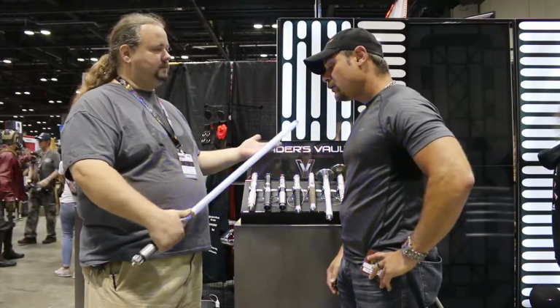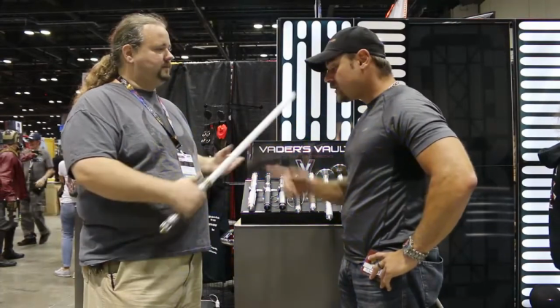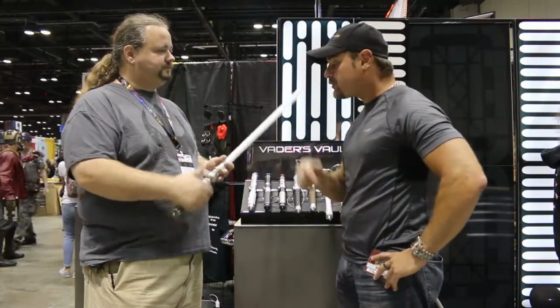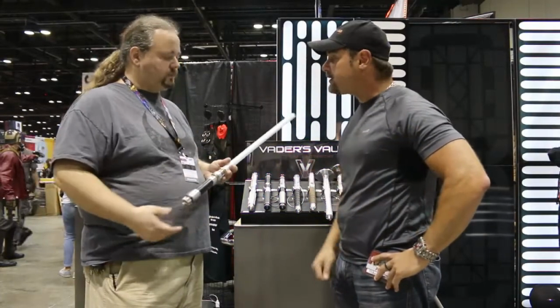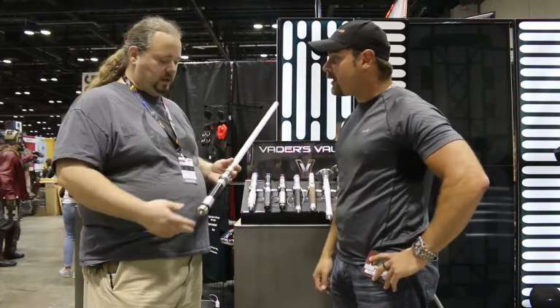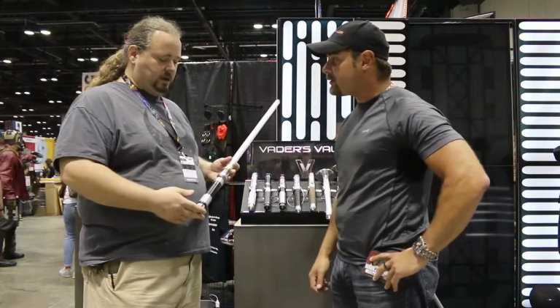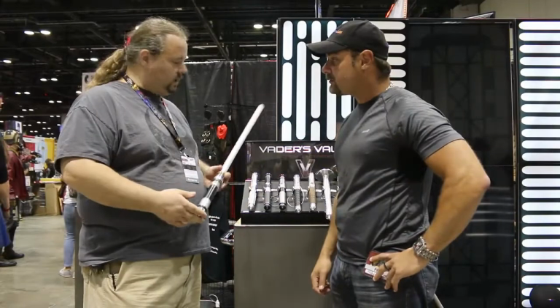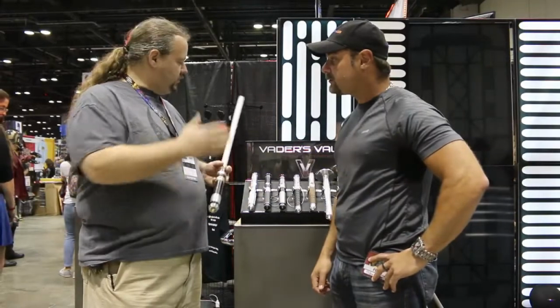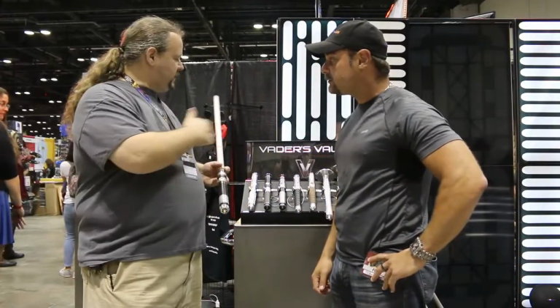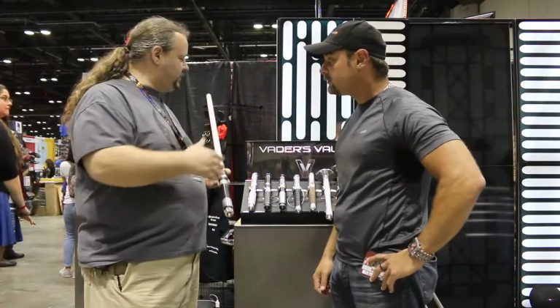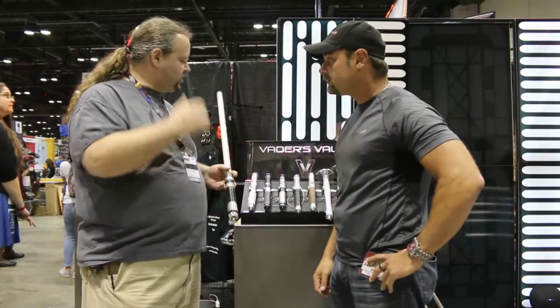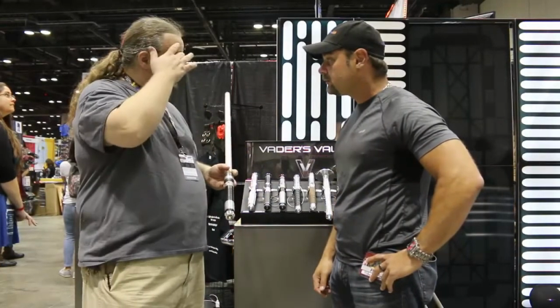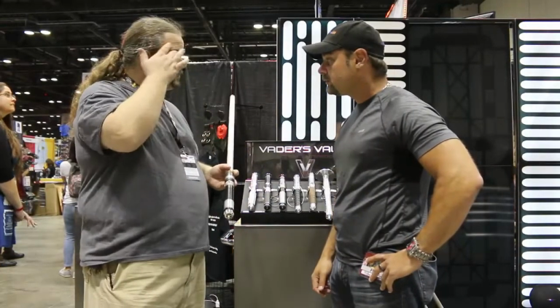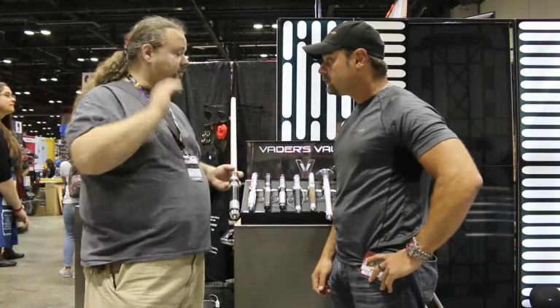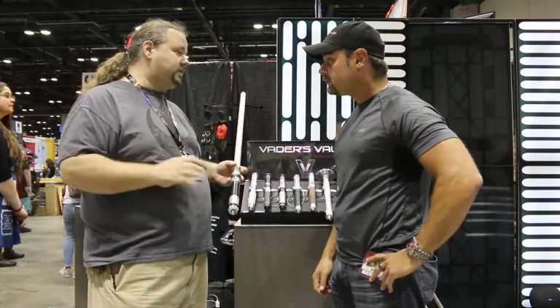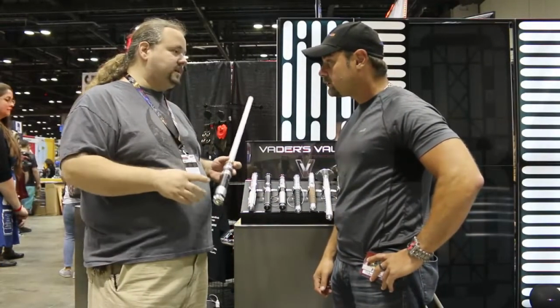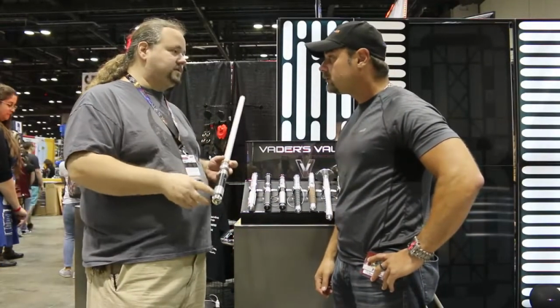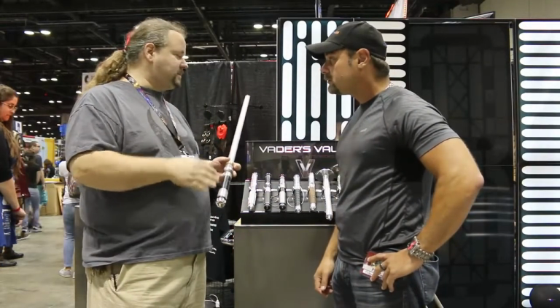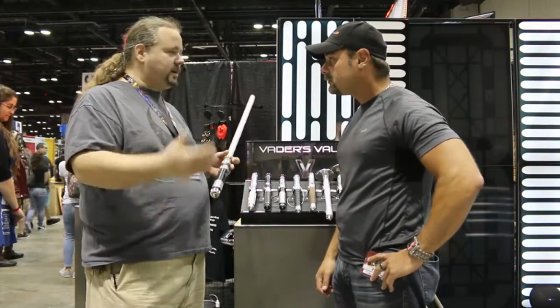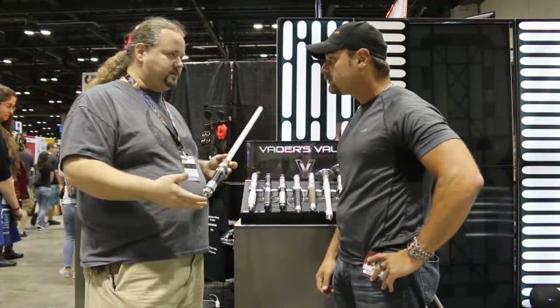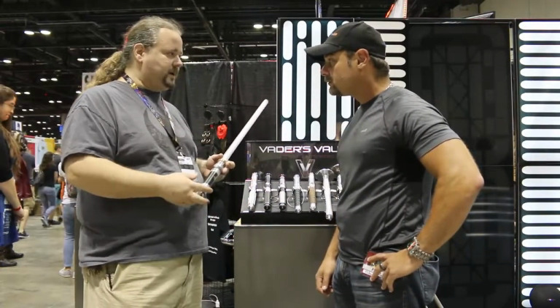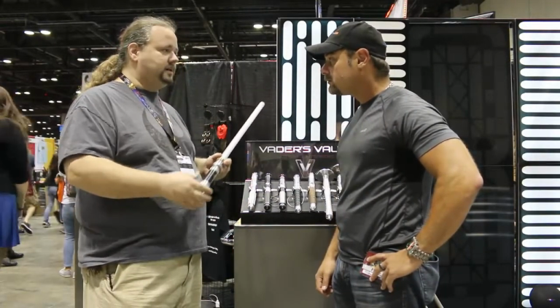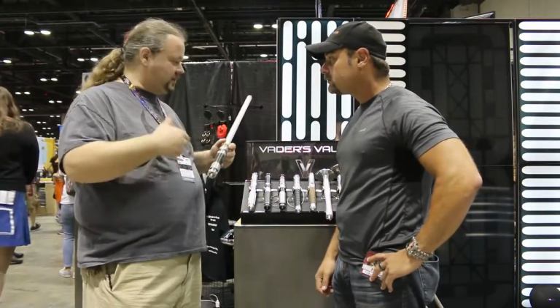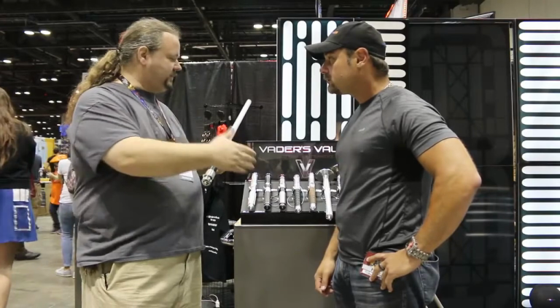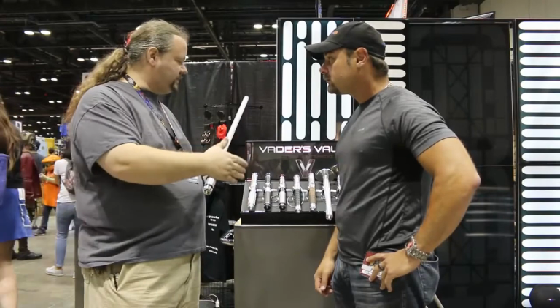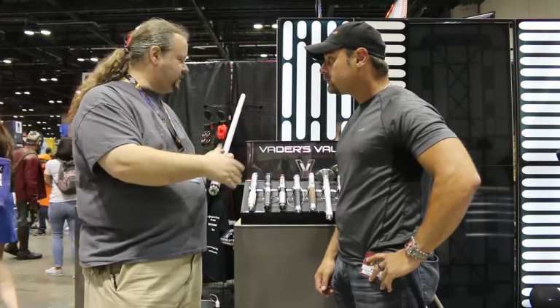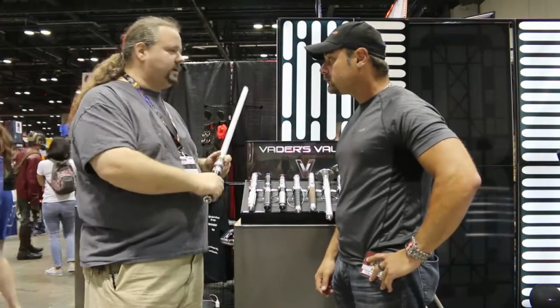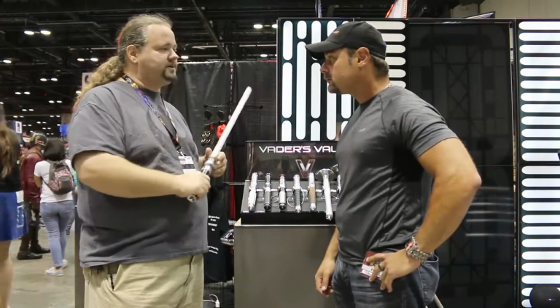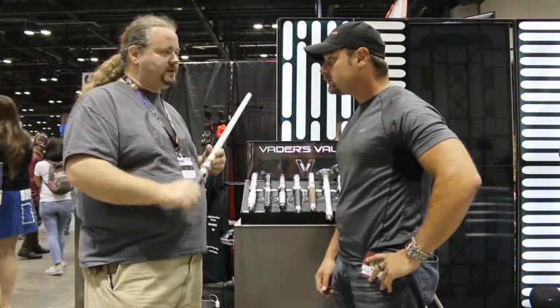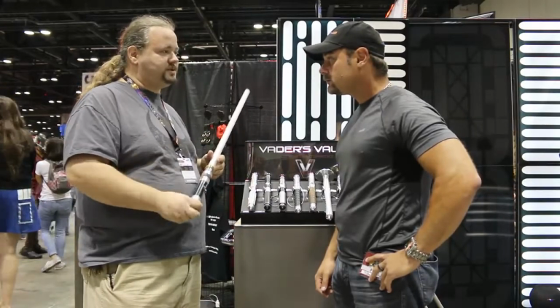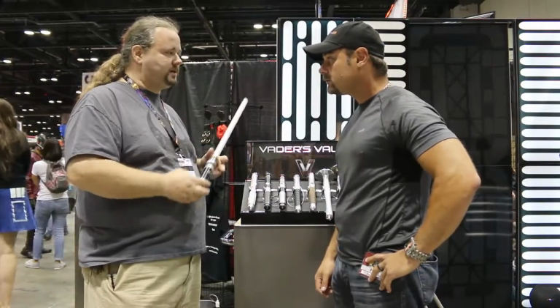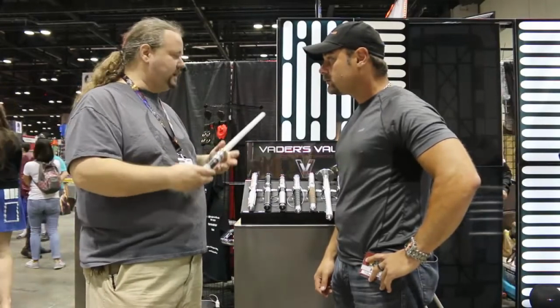What's the average price tag on these? Well, the ones here at the show range from about $338 to $600, depending on the finish level of the sabers and also the features that you put on them.